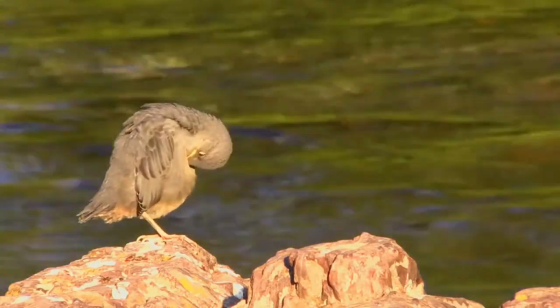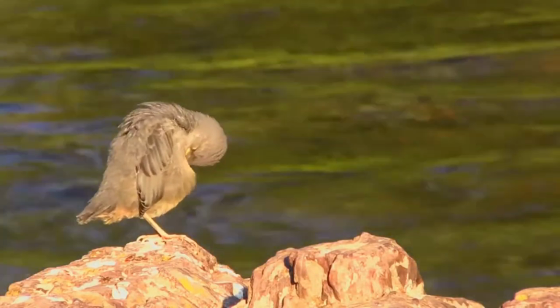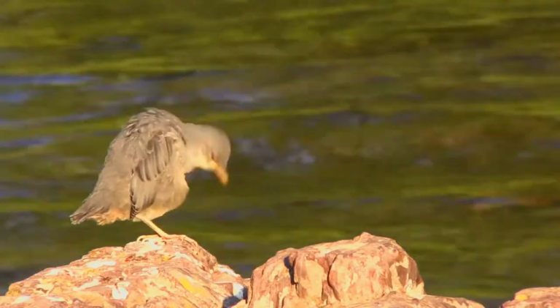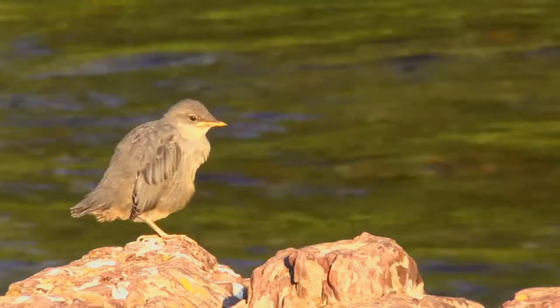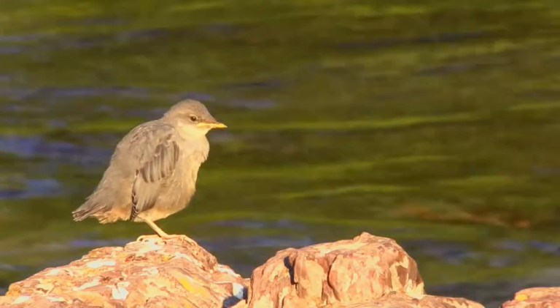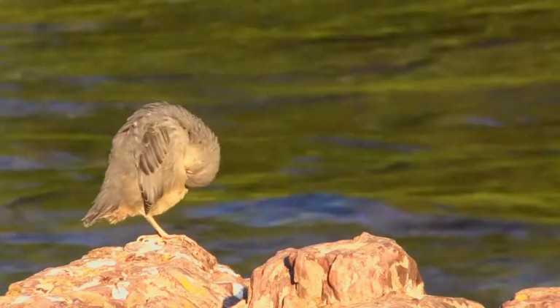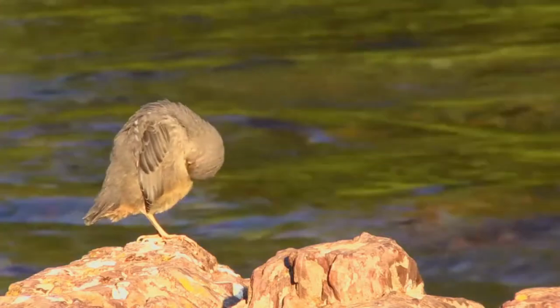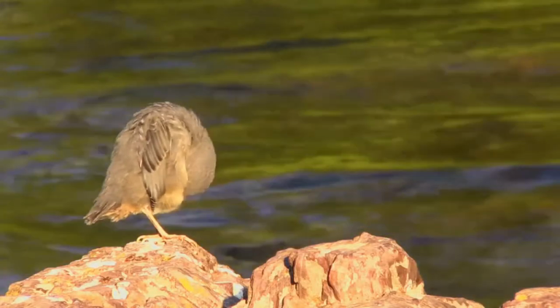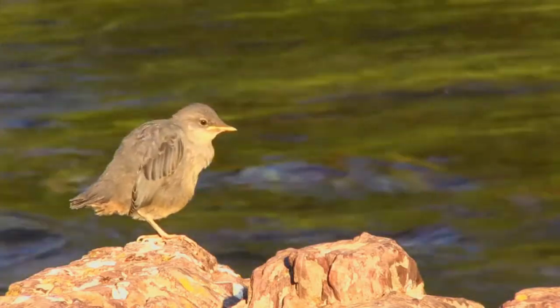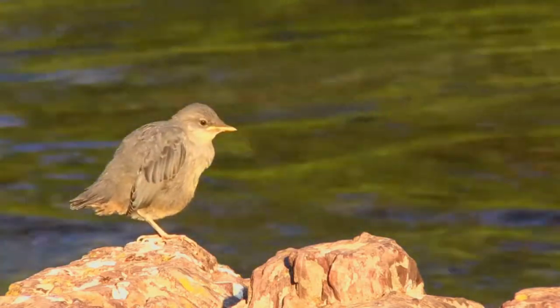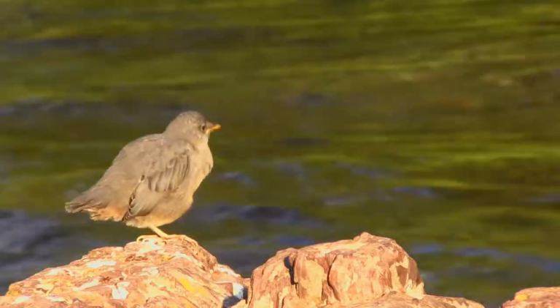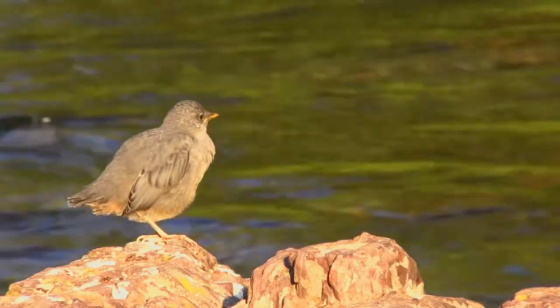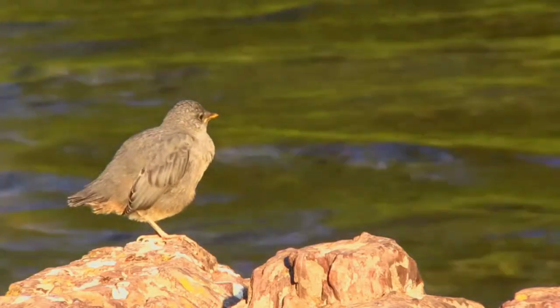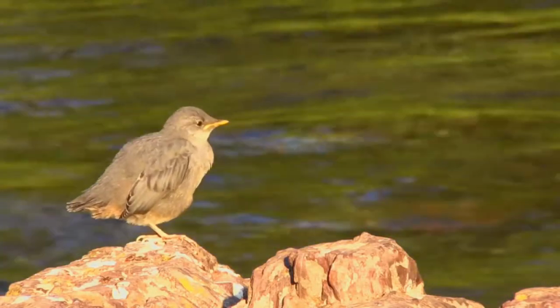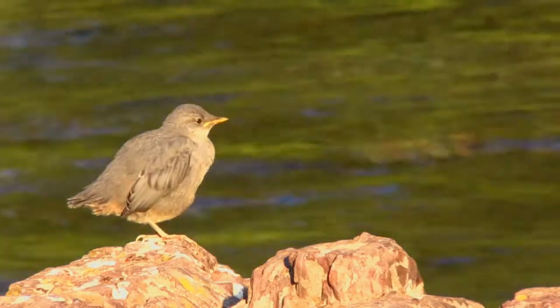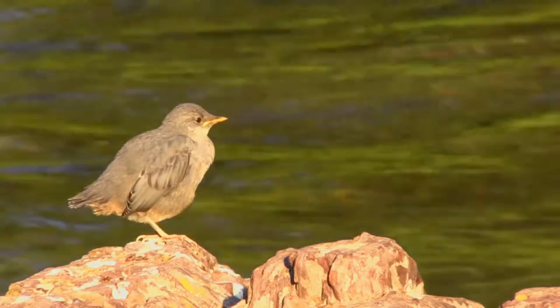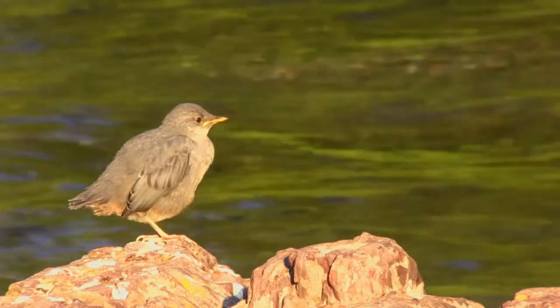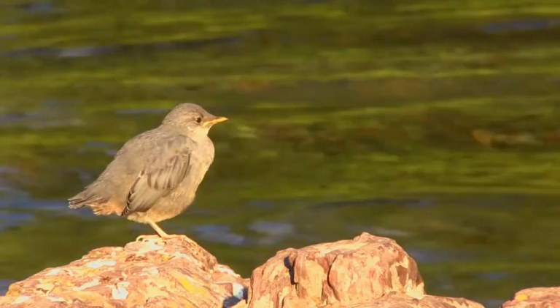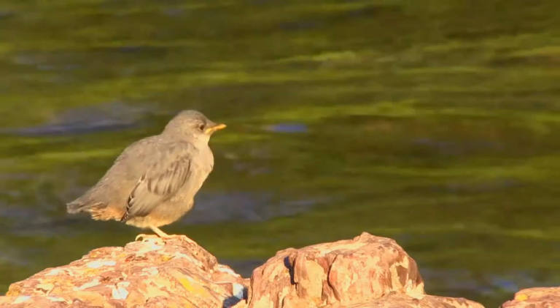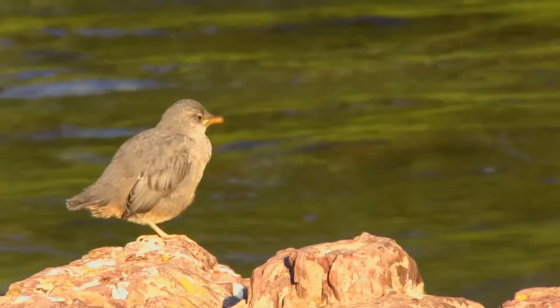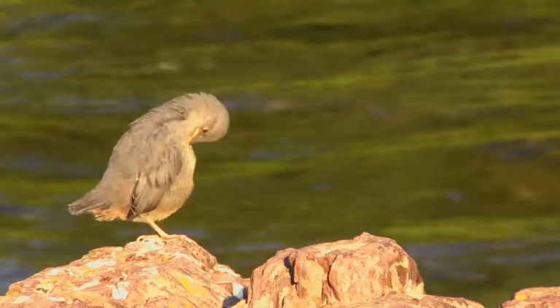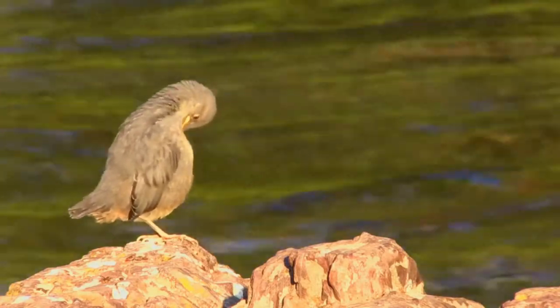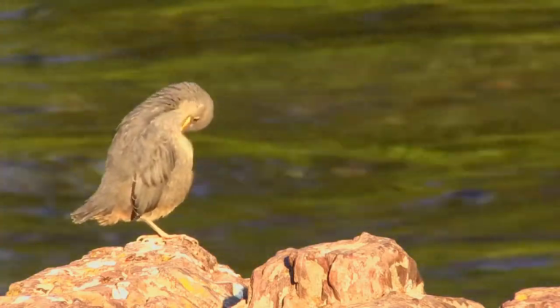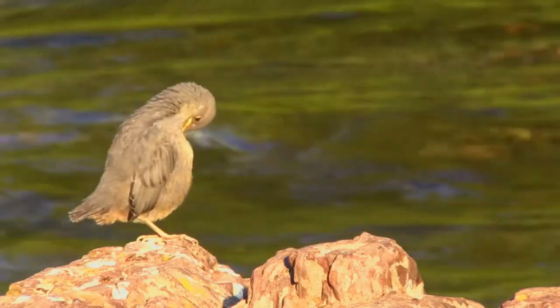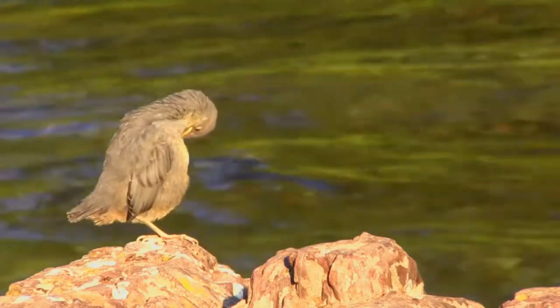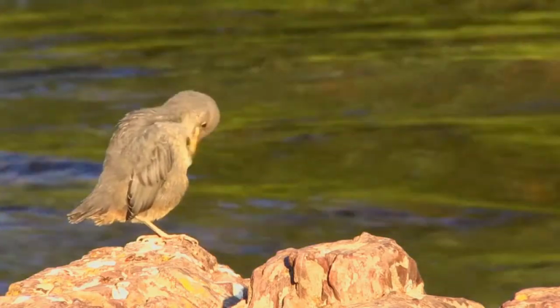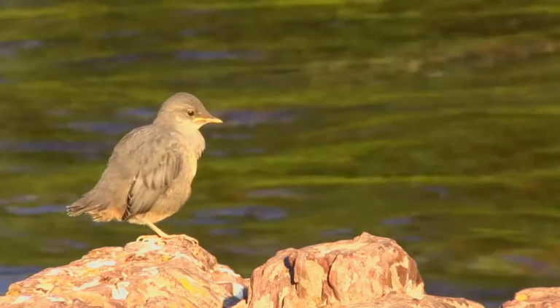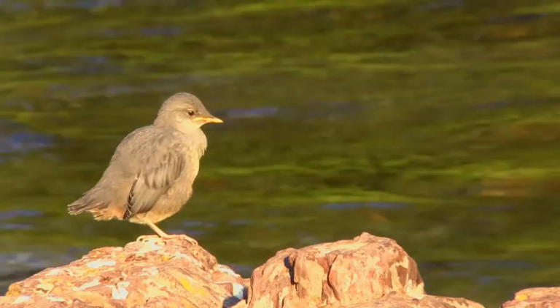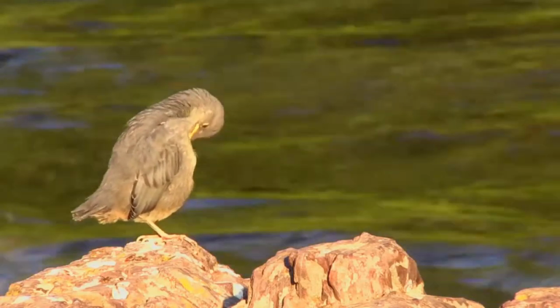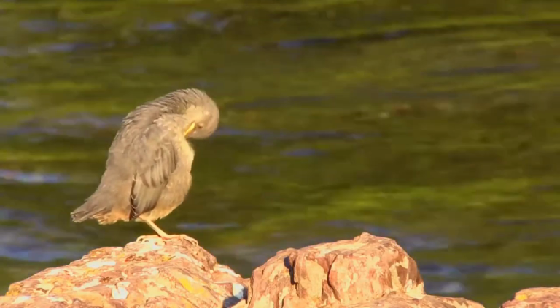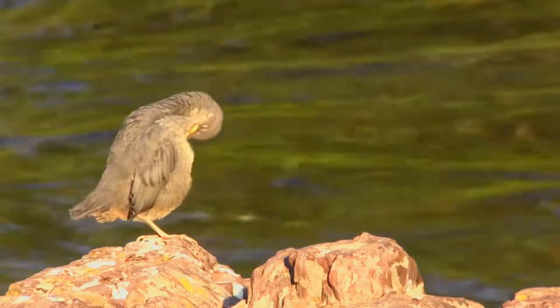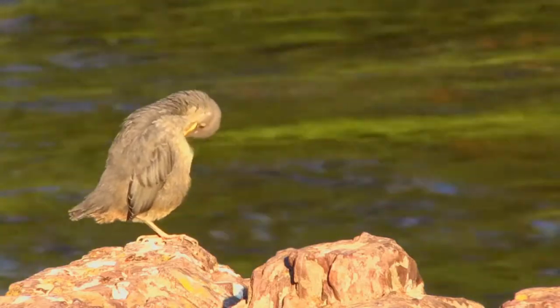It has long legs and bobs its whole body up and down during pauses as it feeds on the bottom of fast-moving, rocky streams. It inhabits the mountainous regions of Central America and Western North America from Panama to Alaska.